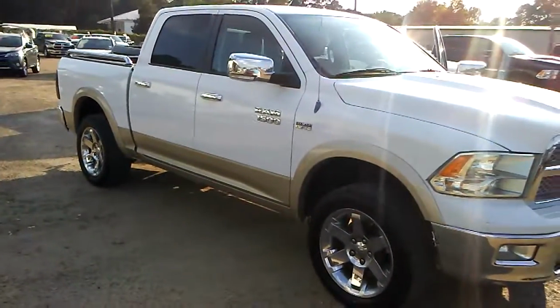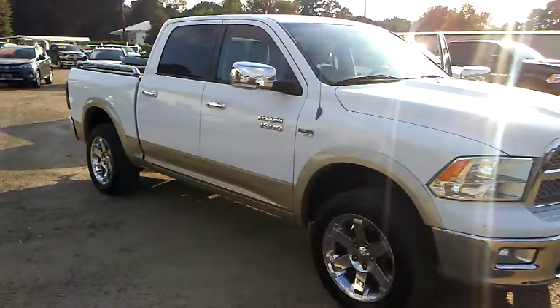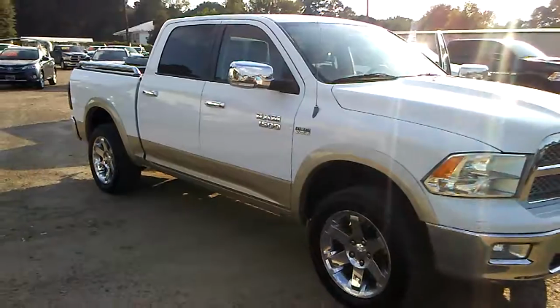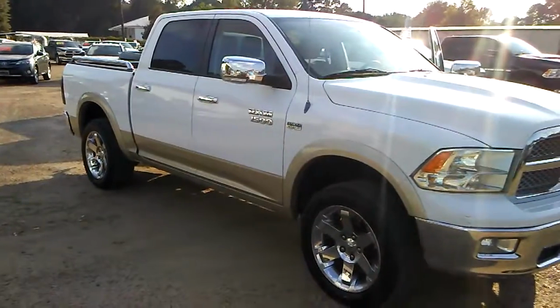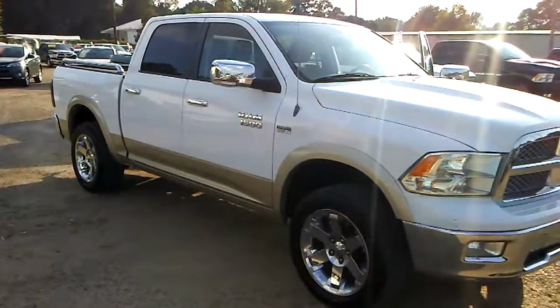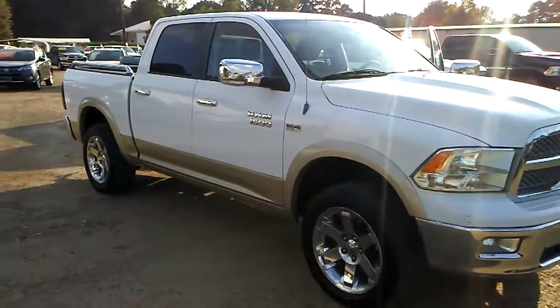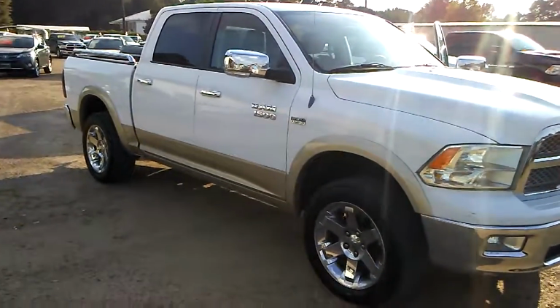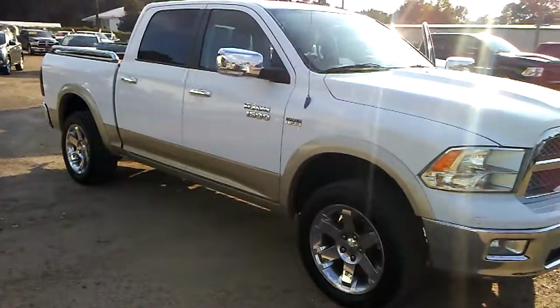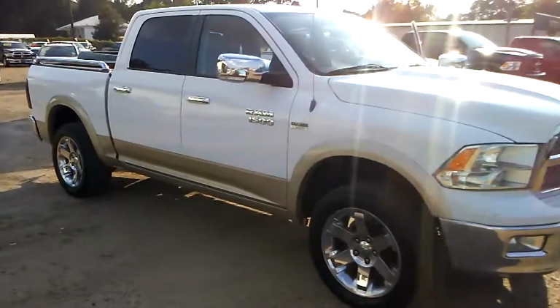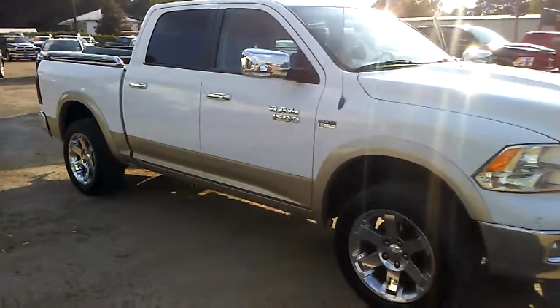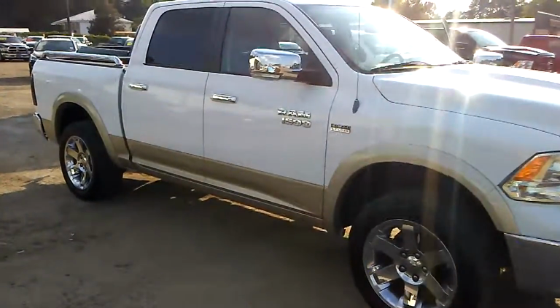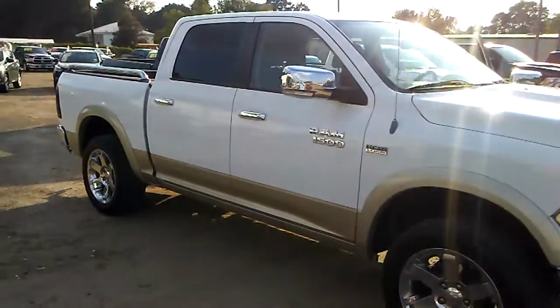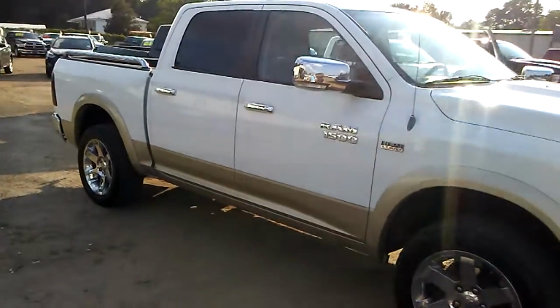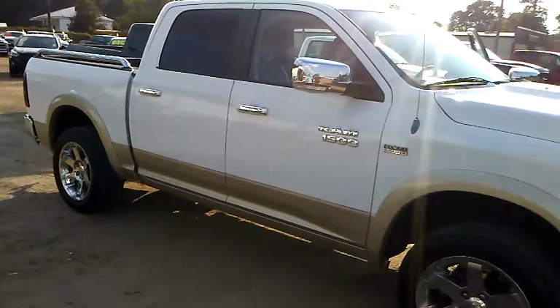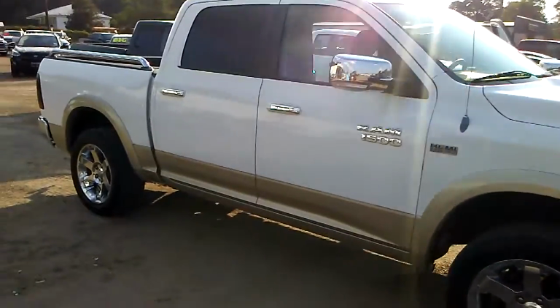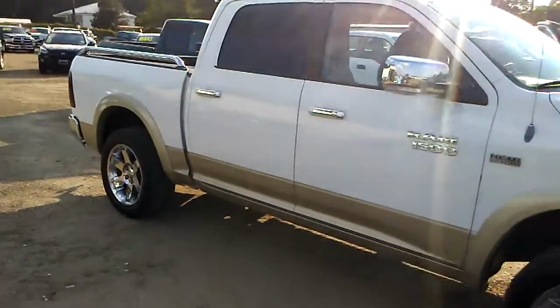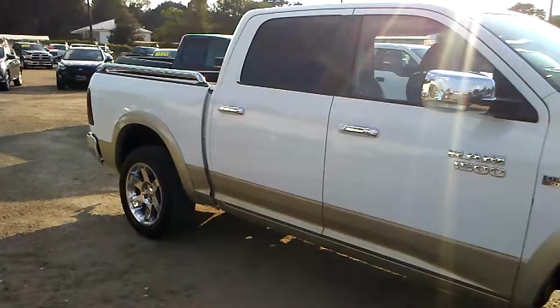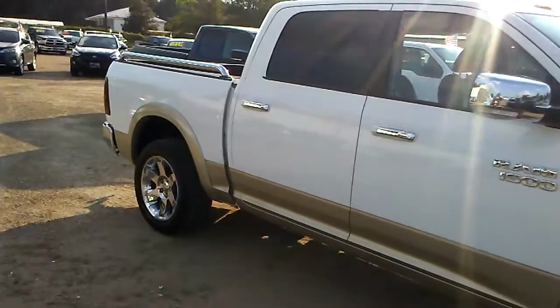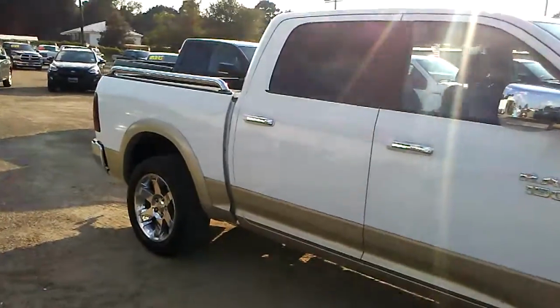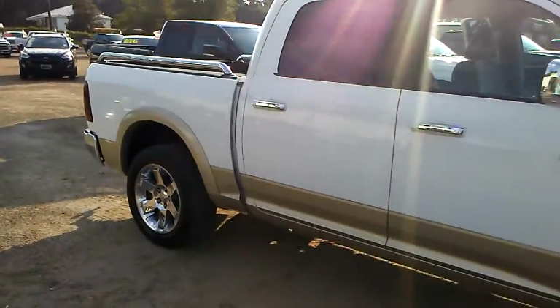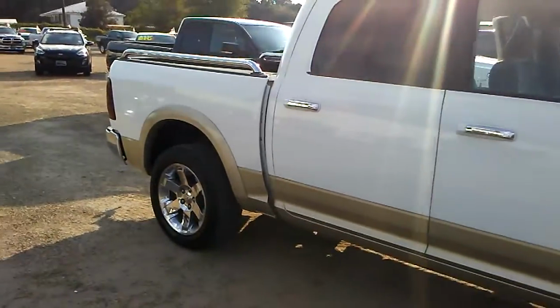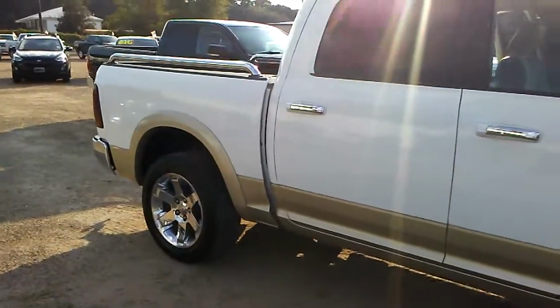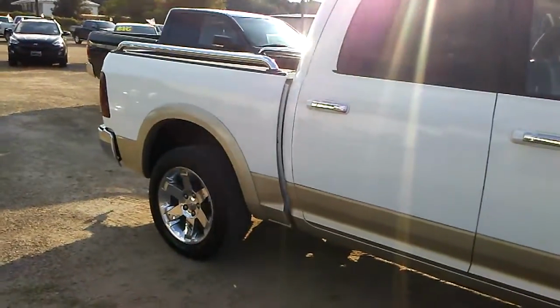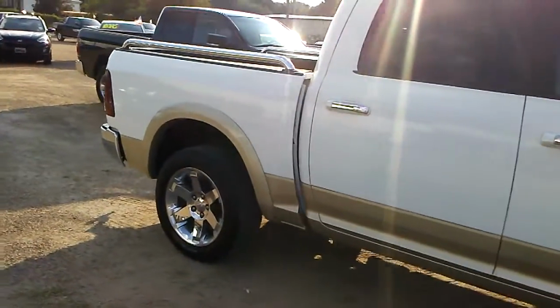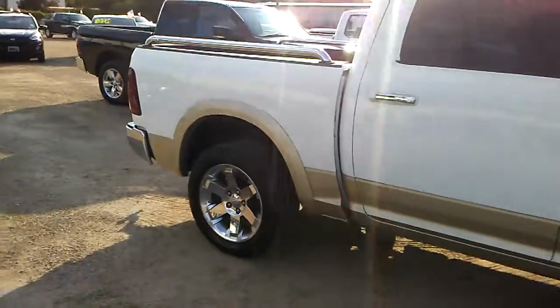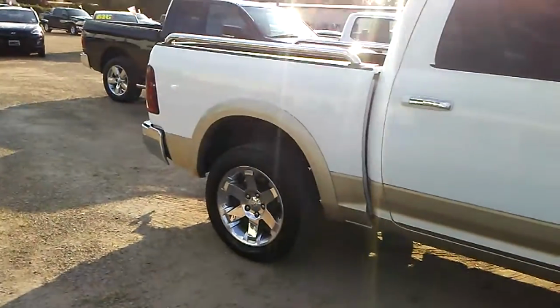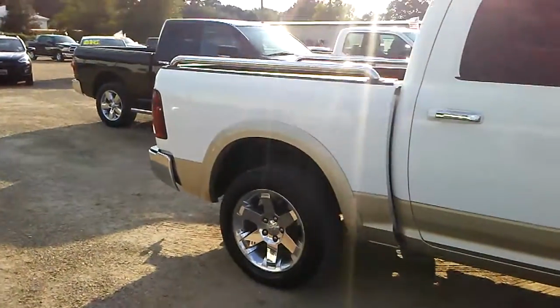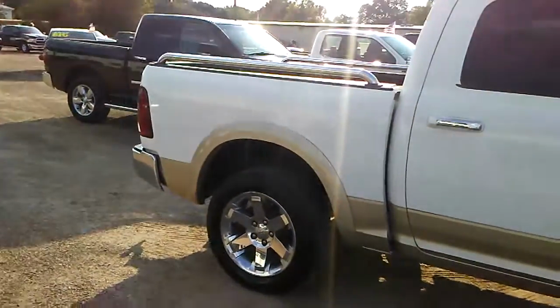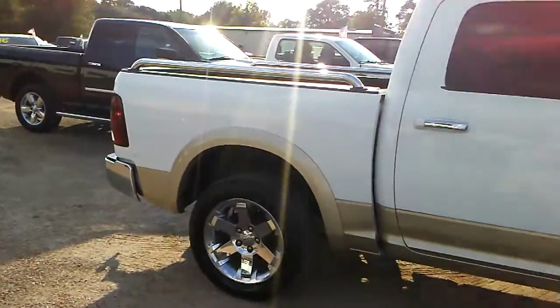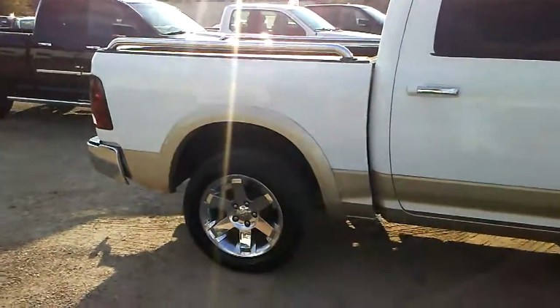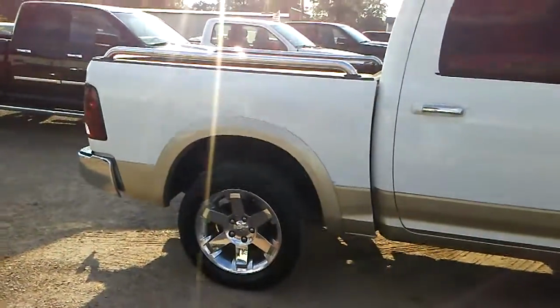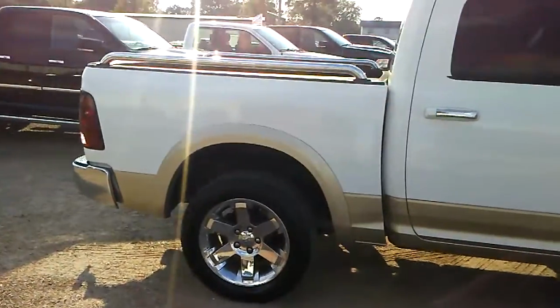Fresh new merchandise. Beautiful chrome wheels, two-tone paint, leather interior. Absolutely a great truck waiting on a new home.